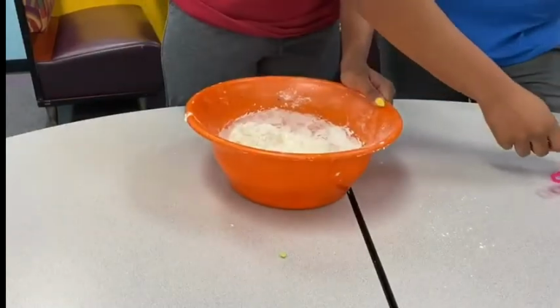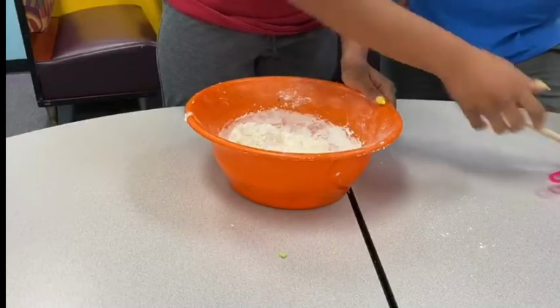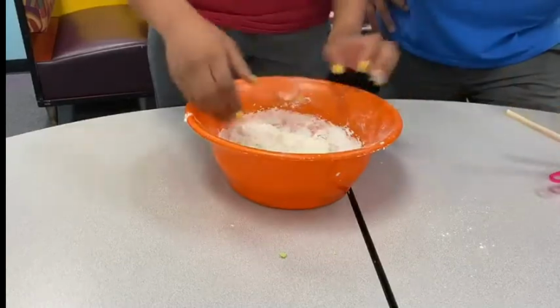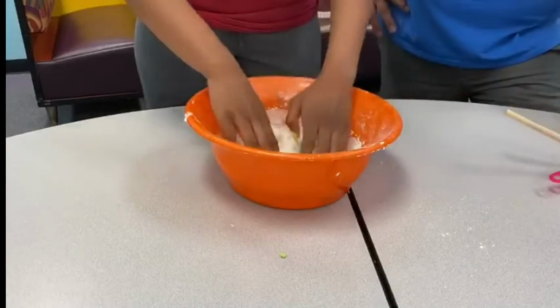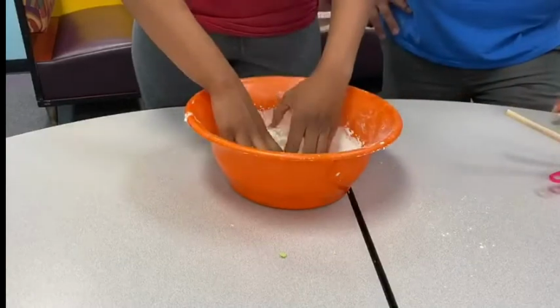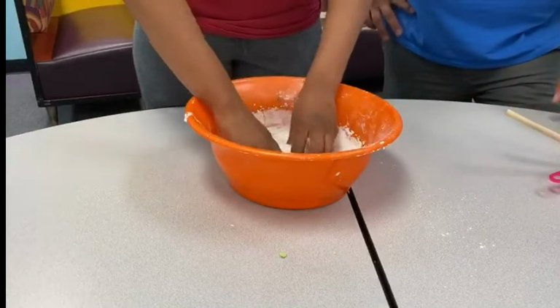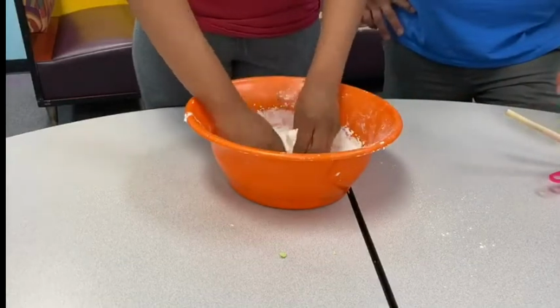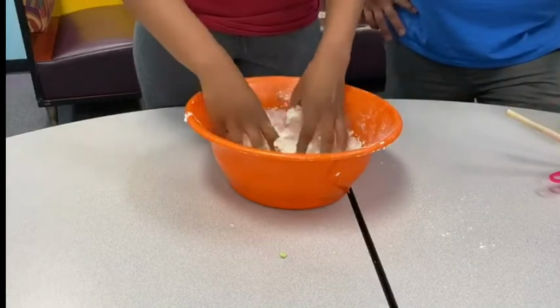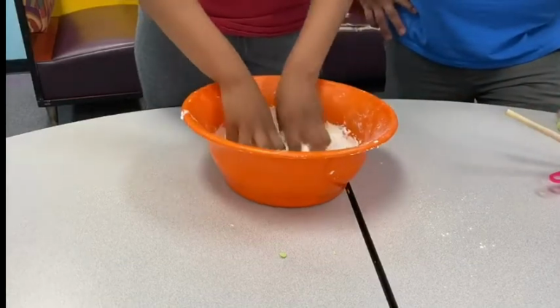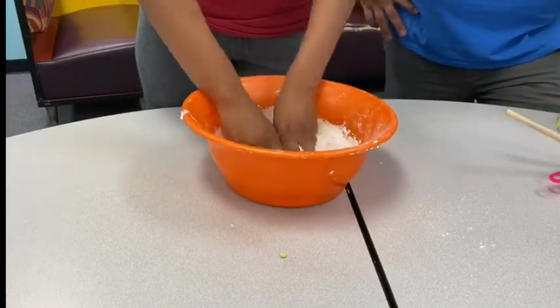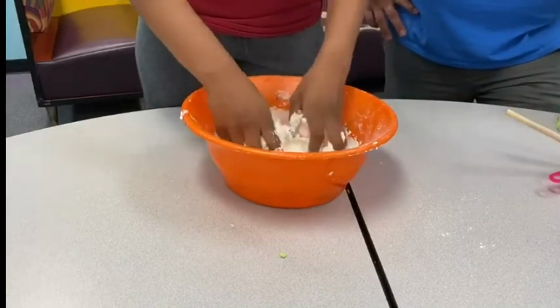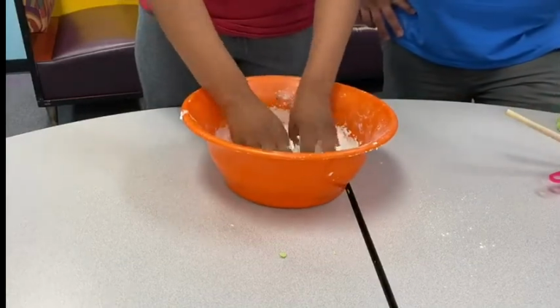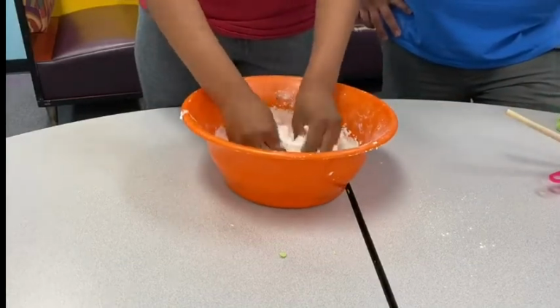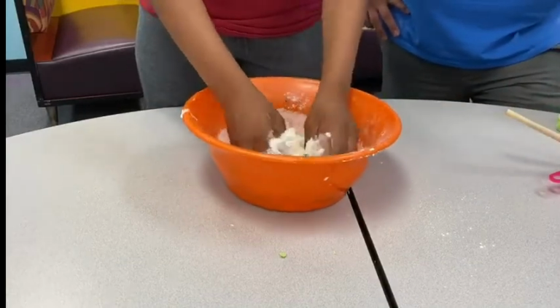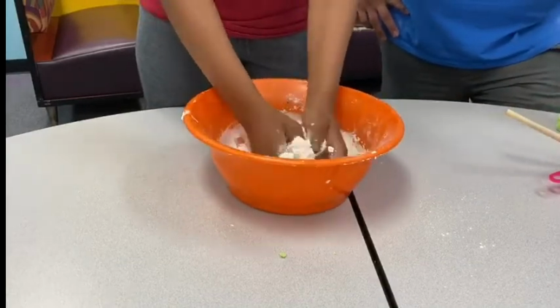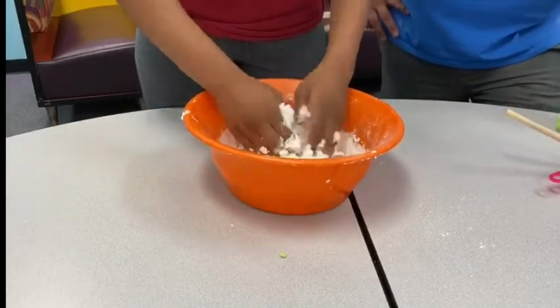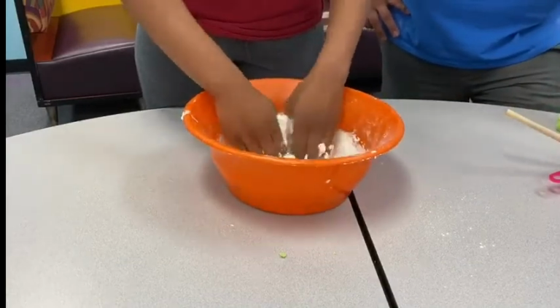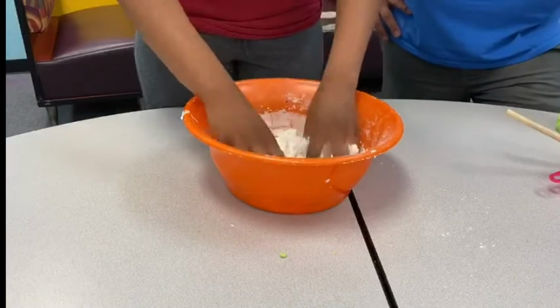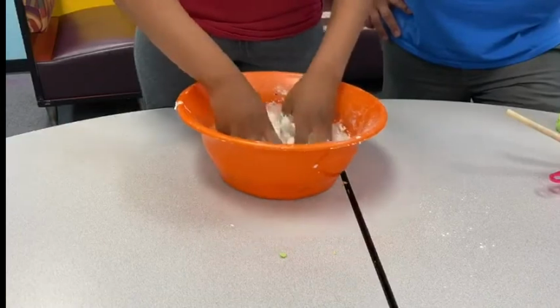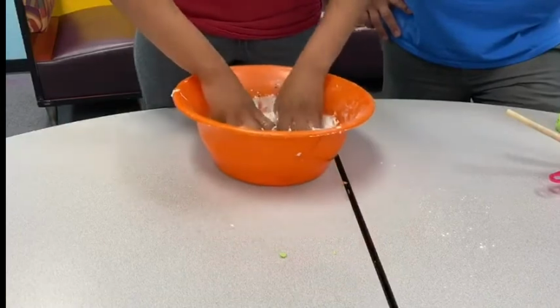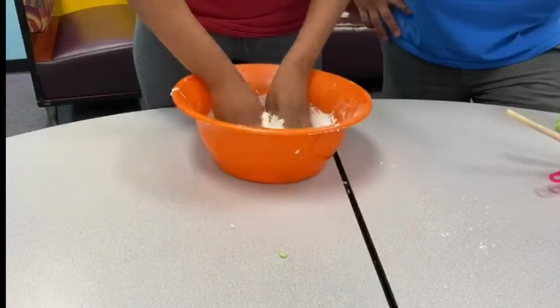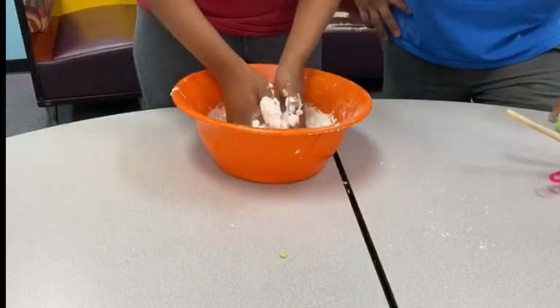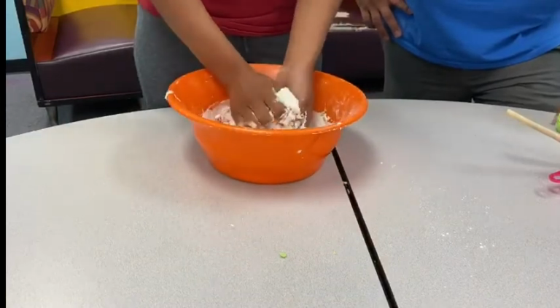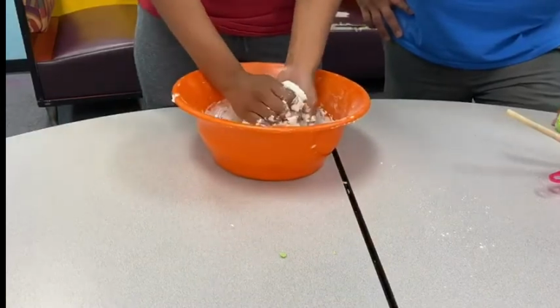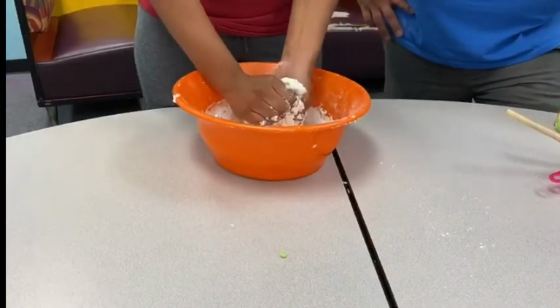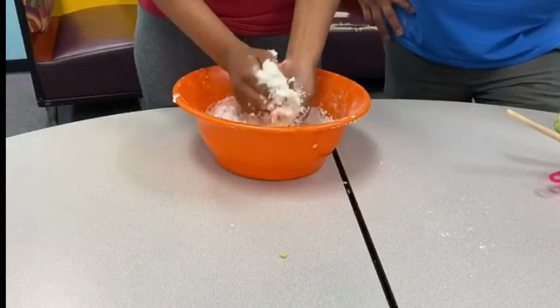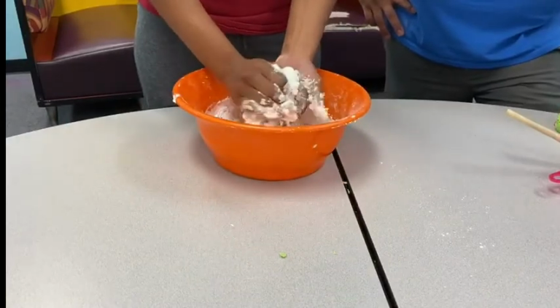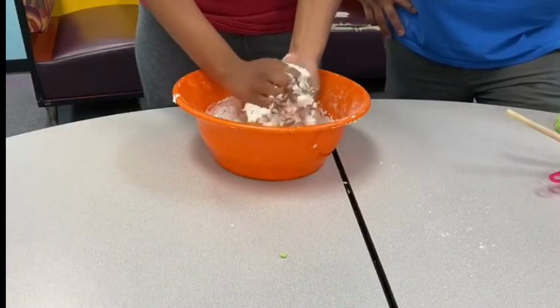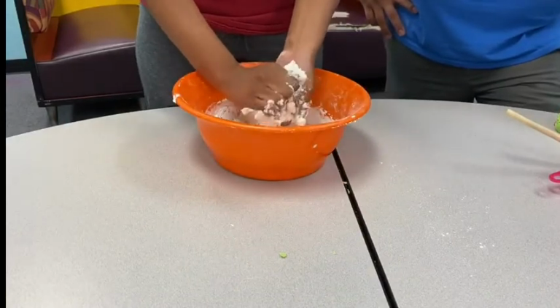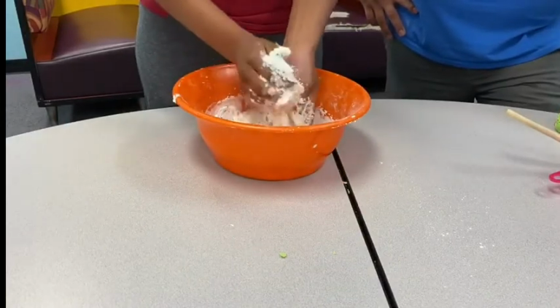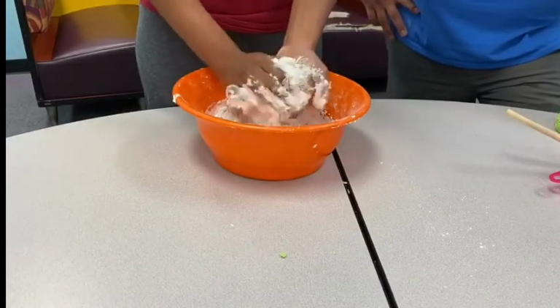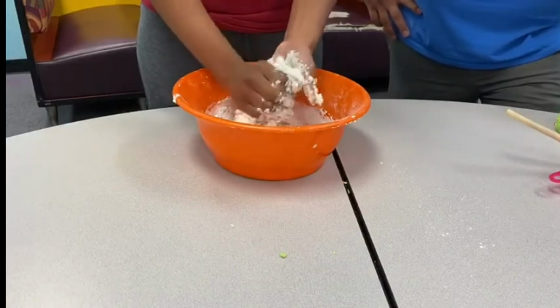Now if you guys really want to, you can add some food coloring. Just know food coloring does stain, so make sure you don't have it near your clothes or anything you don't want stained.